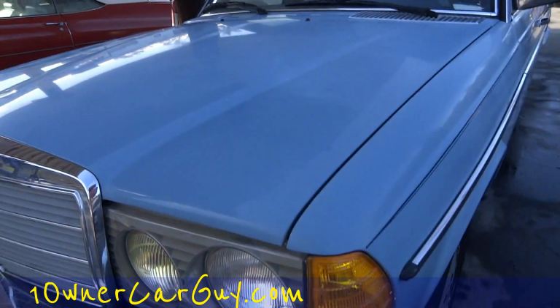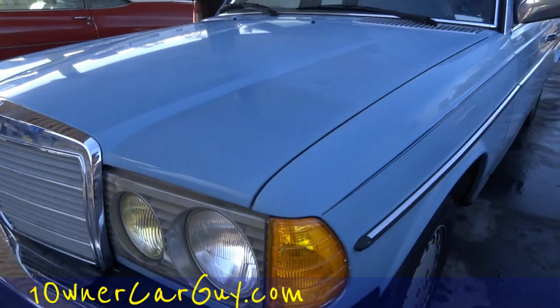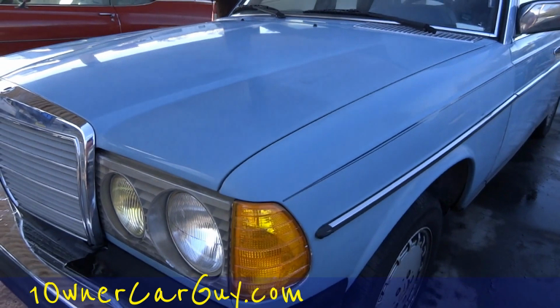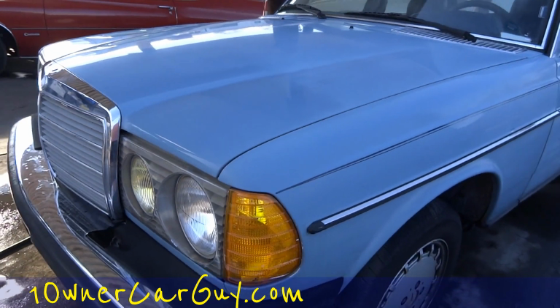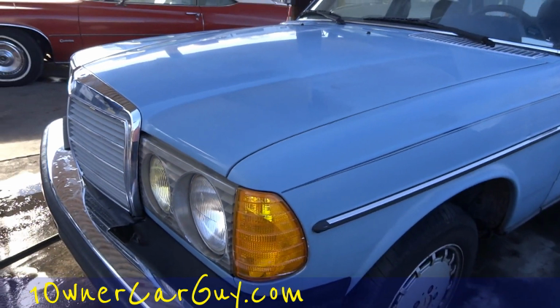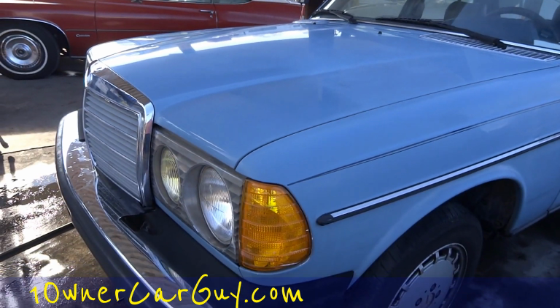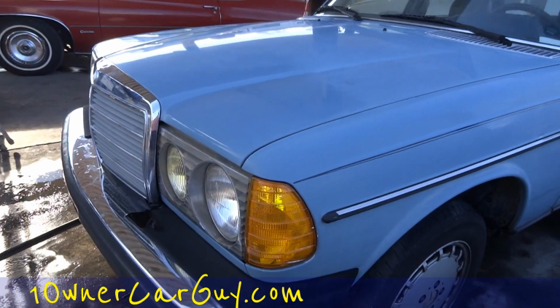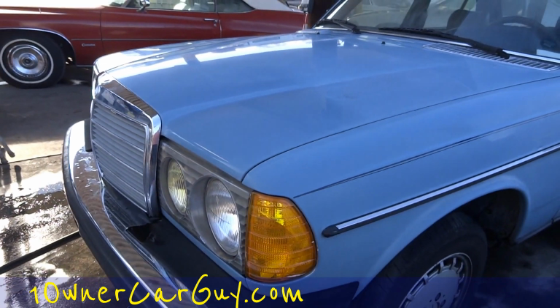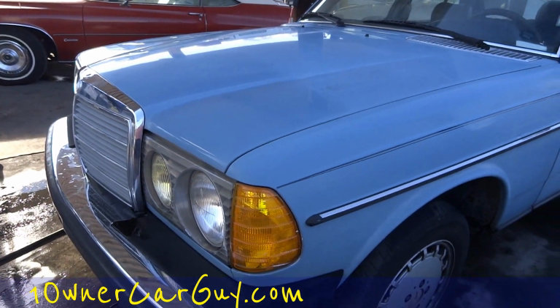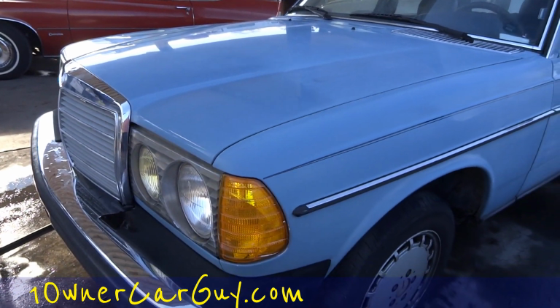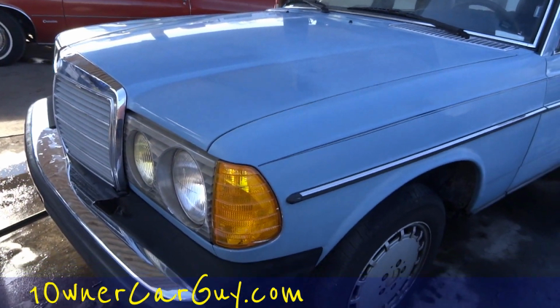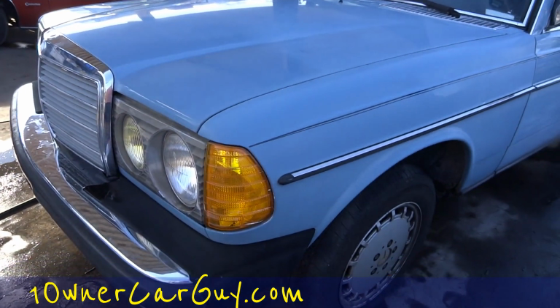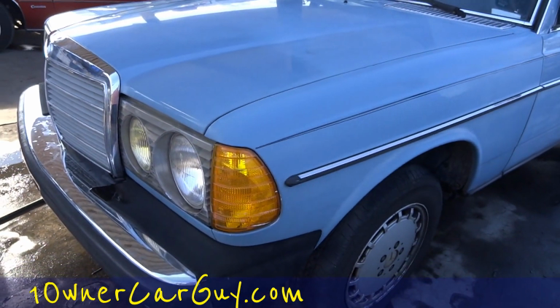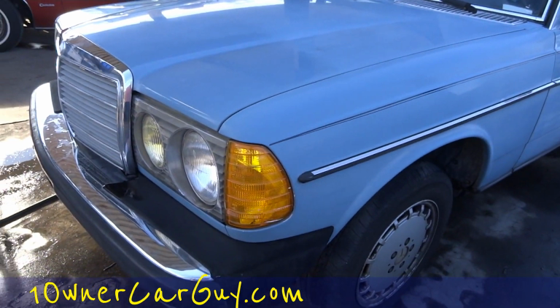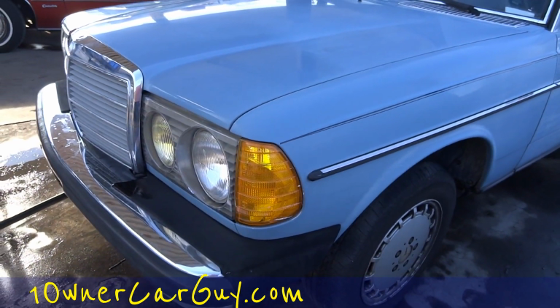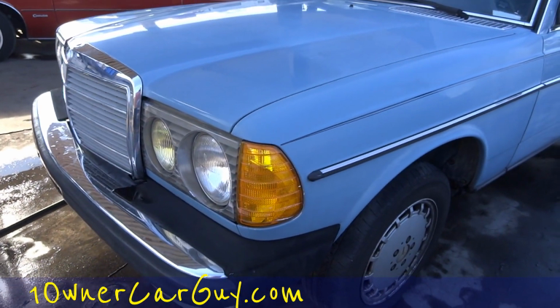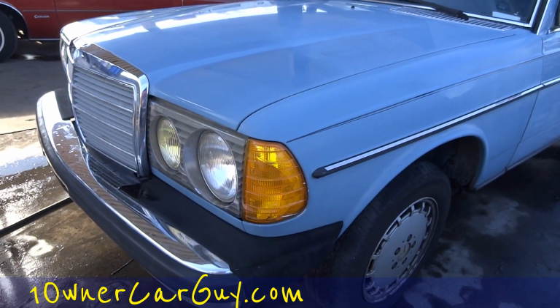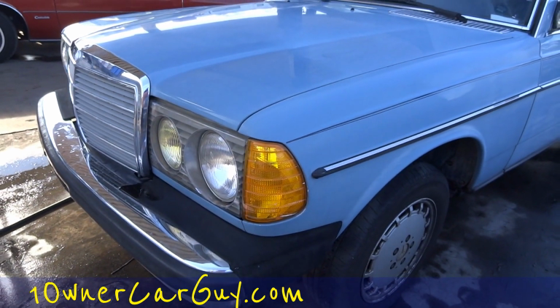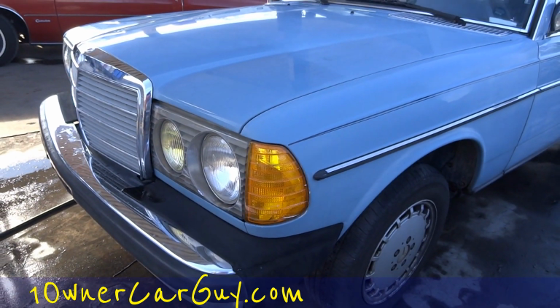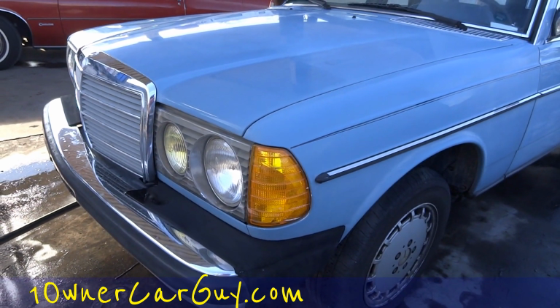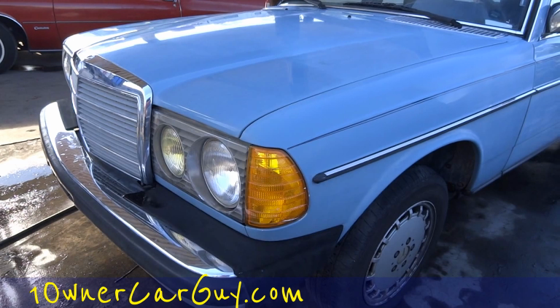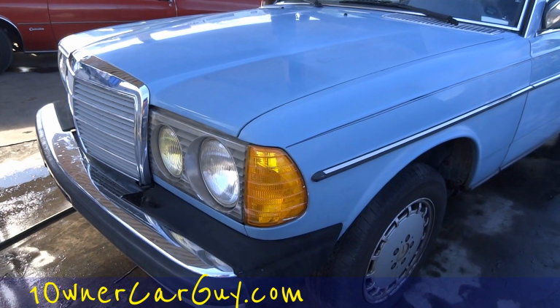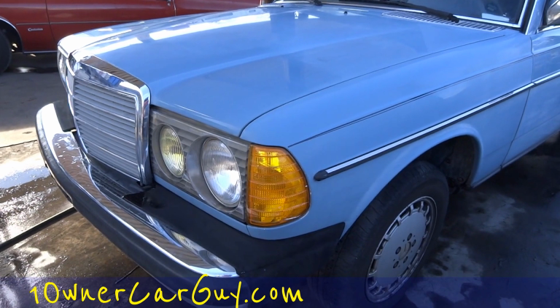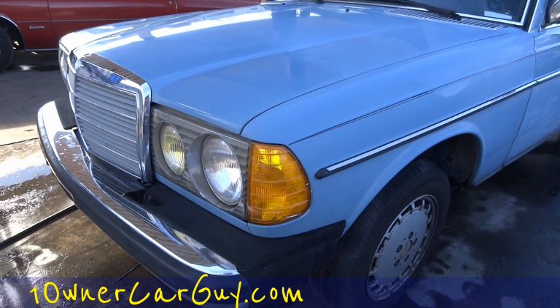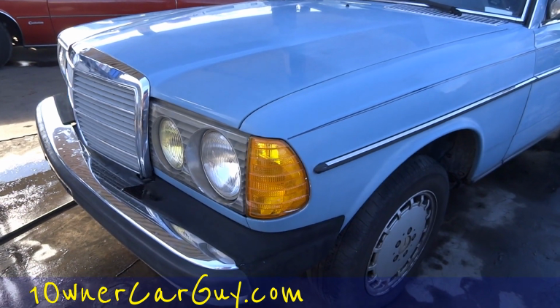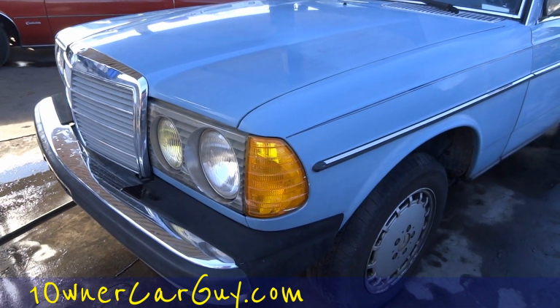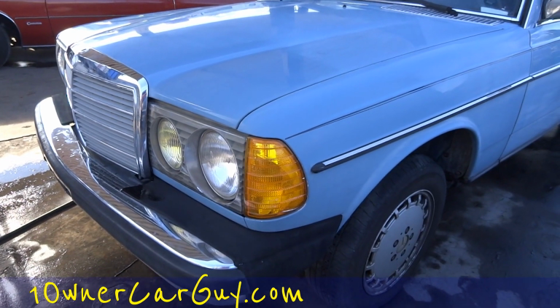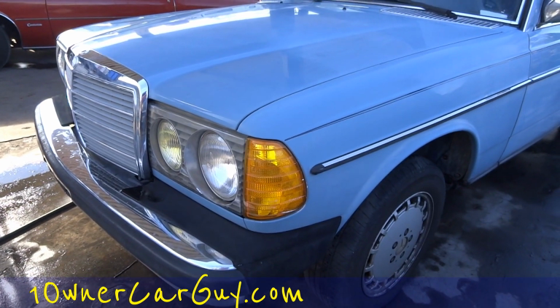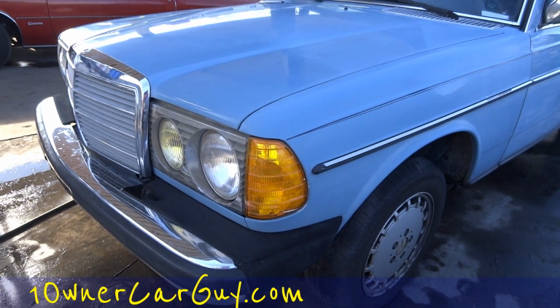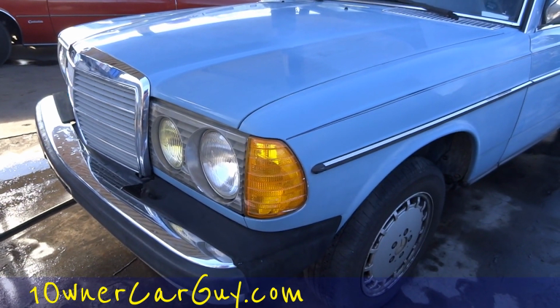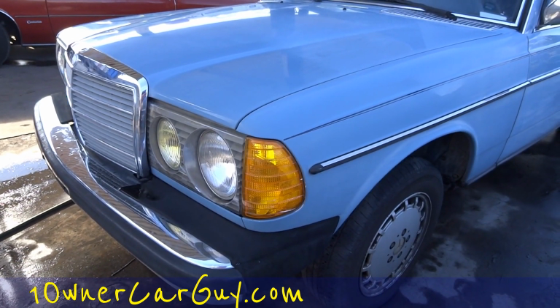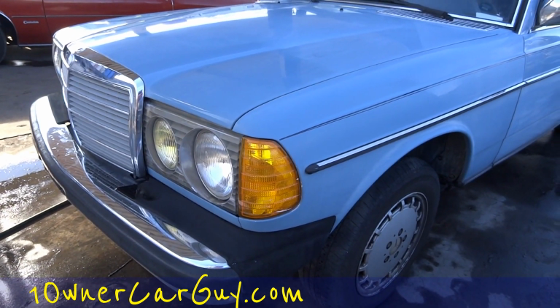OneOwnerCarGuy, OneOwnerCarGuy.com — that's the clay bar on the car and we shall talk to you. Check out my websites, also BeaglePockets.com, we'll talk to you.